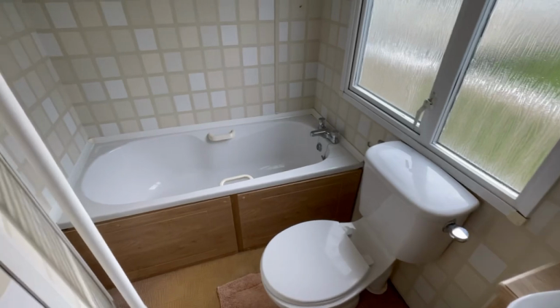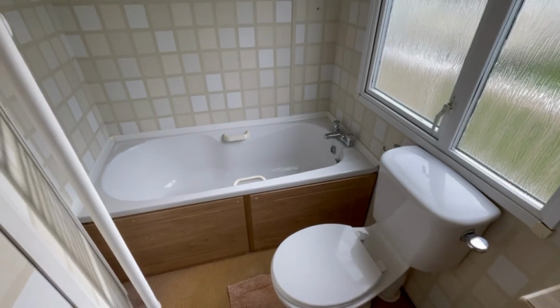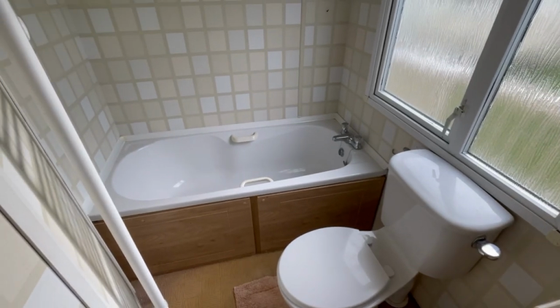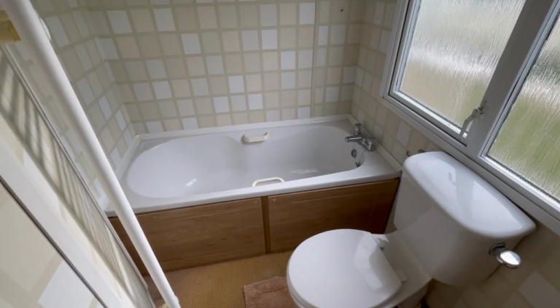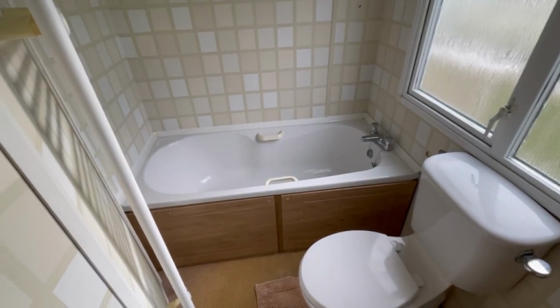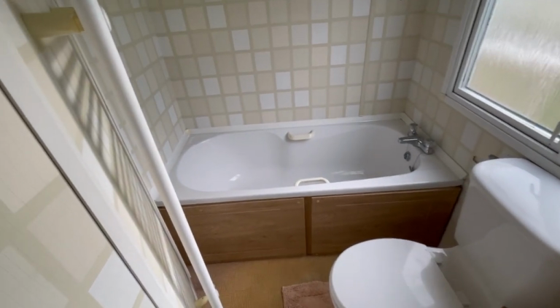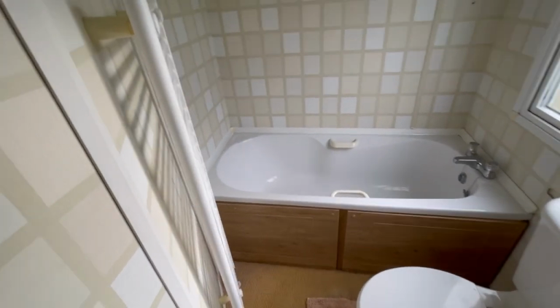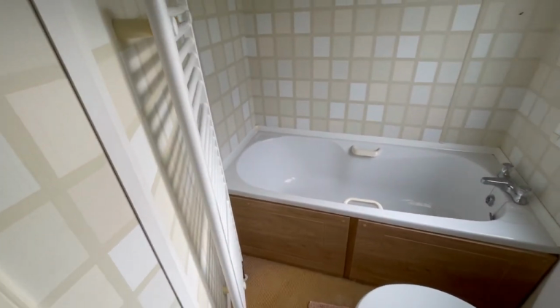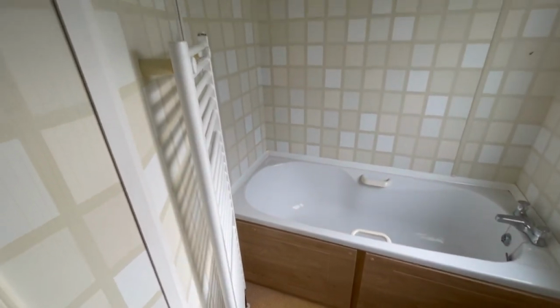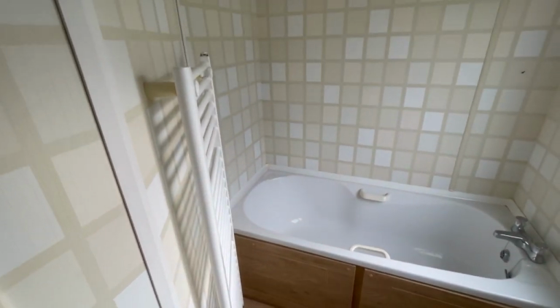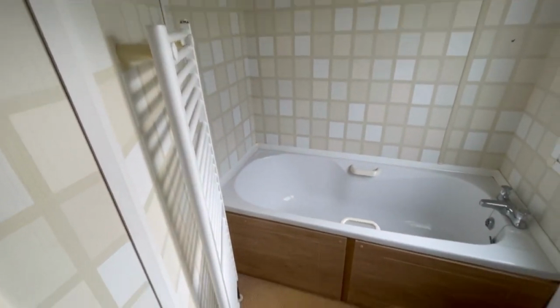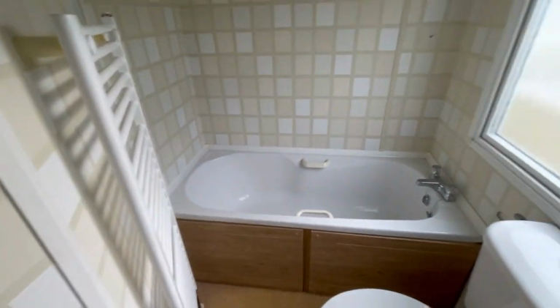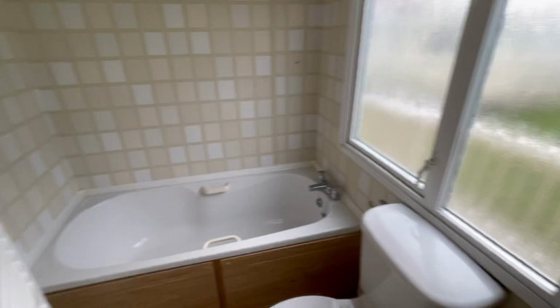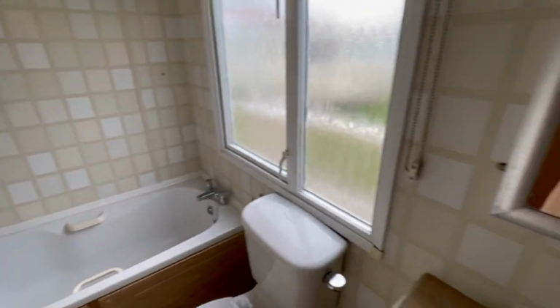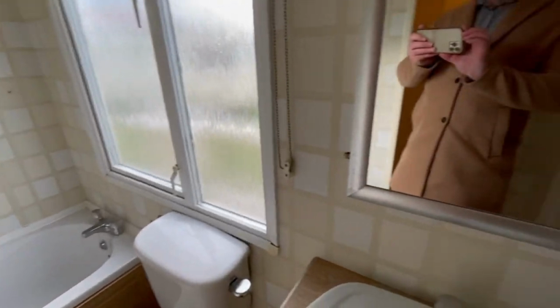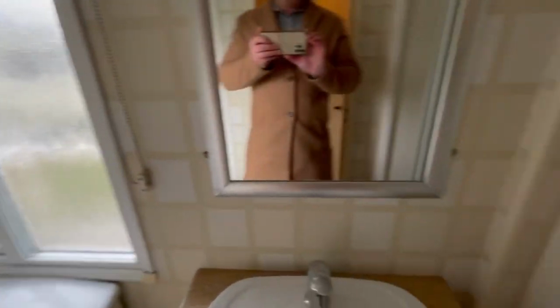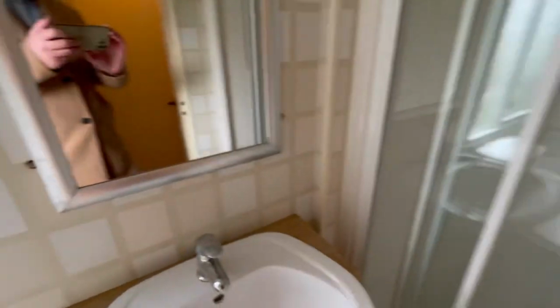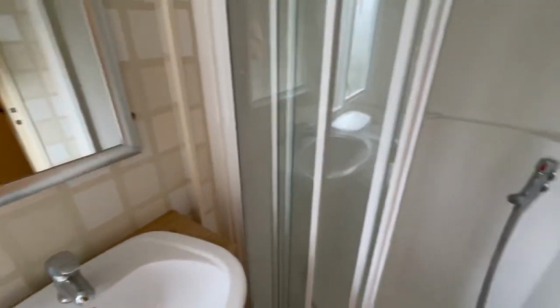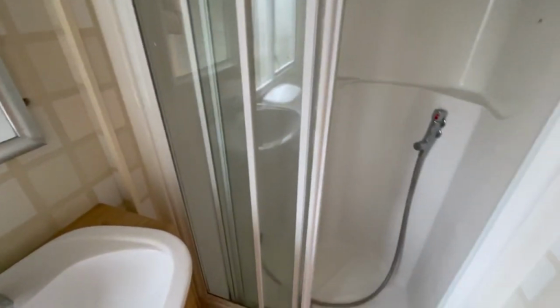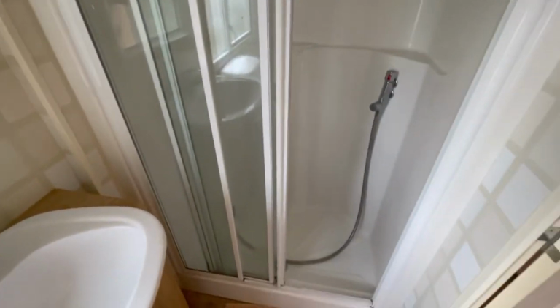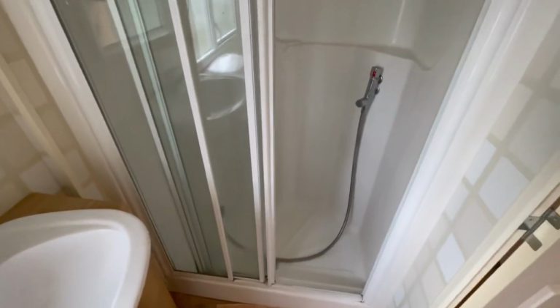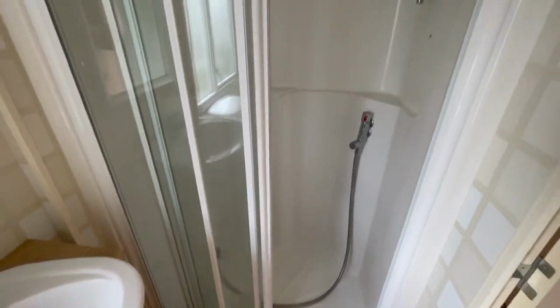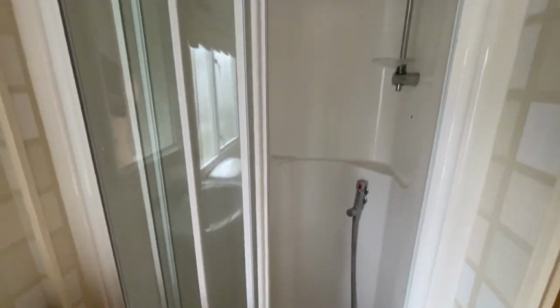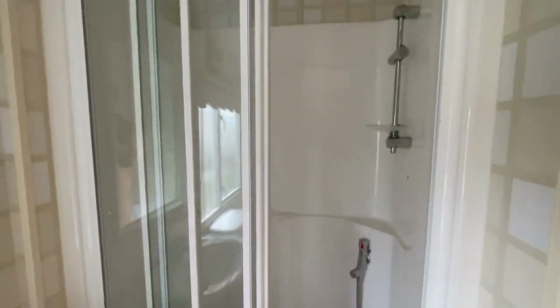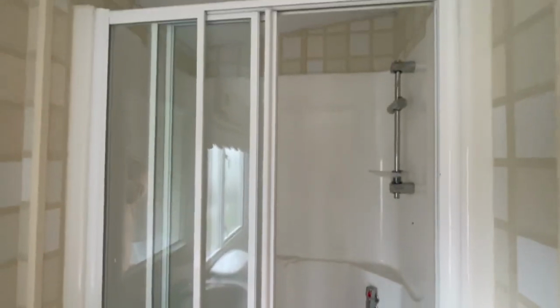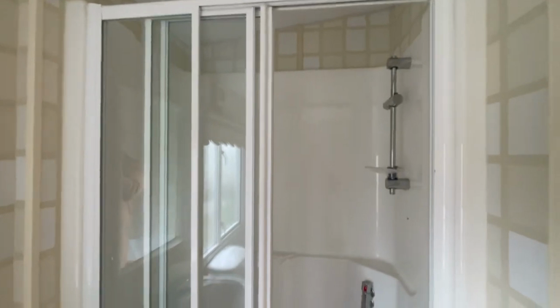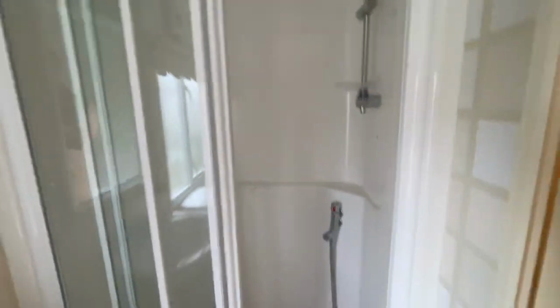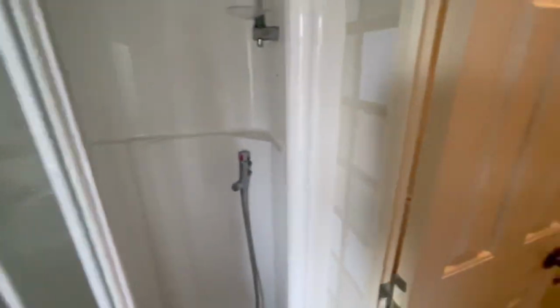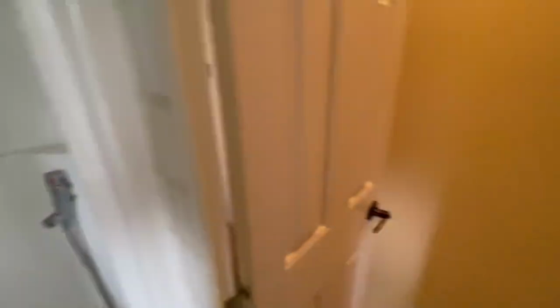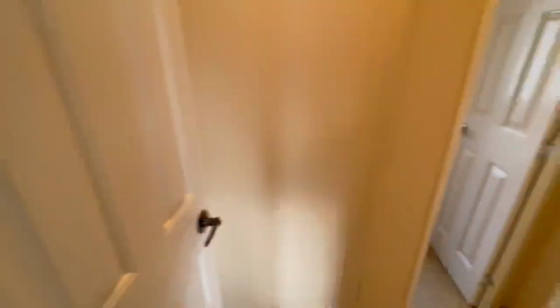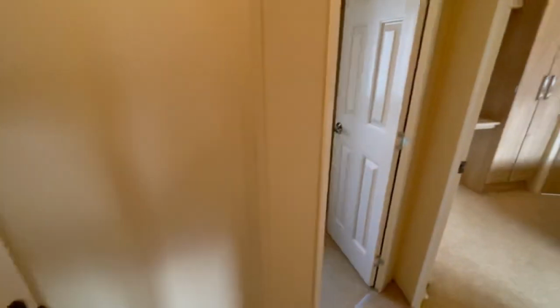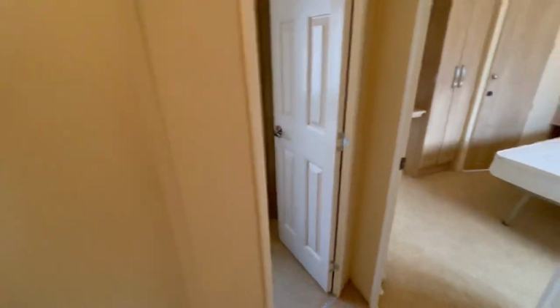First room here — we come into your bathroom slash shower room. We've got a wash basin just here, a toilet, and a heated towel radiator on the wall just here. As we pan back around you can see we've got a shower here as well, so you've got the best of both worlds.